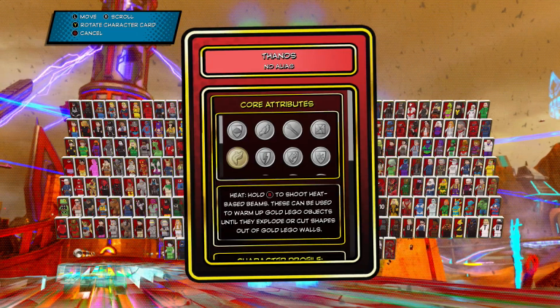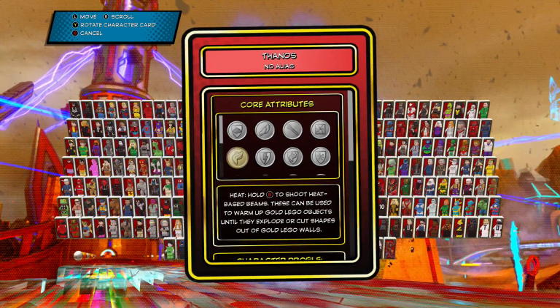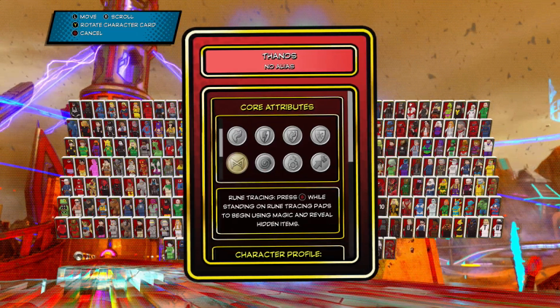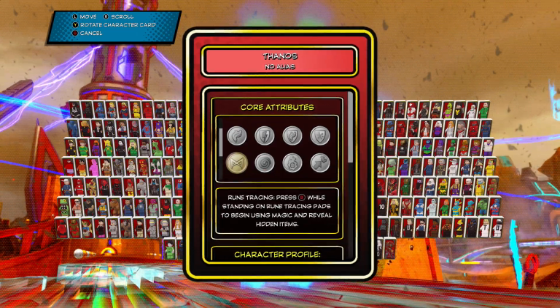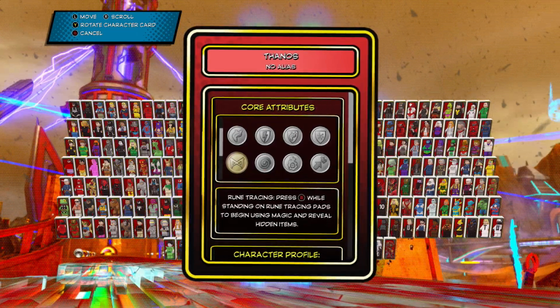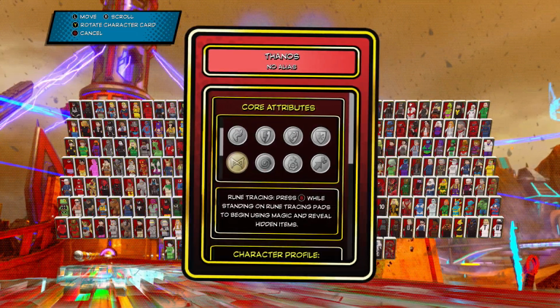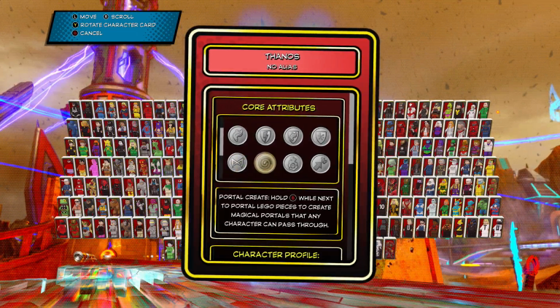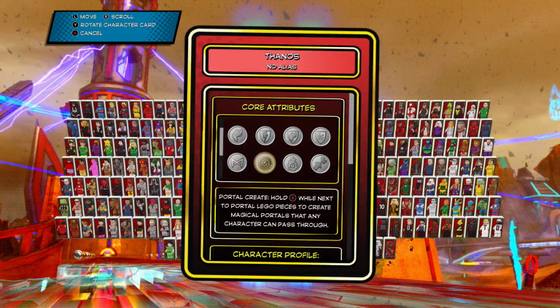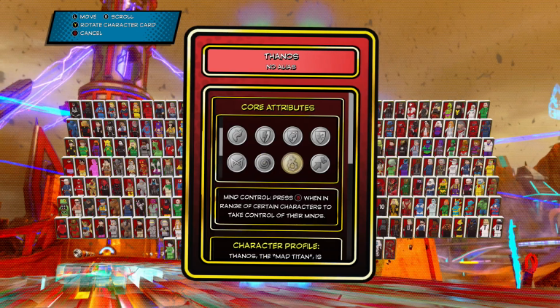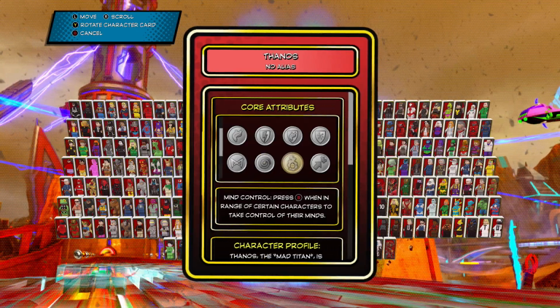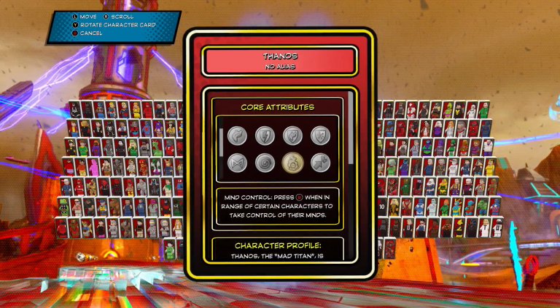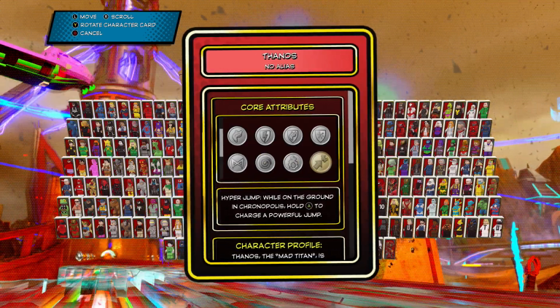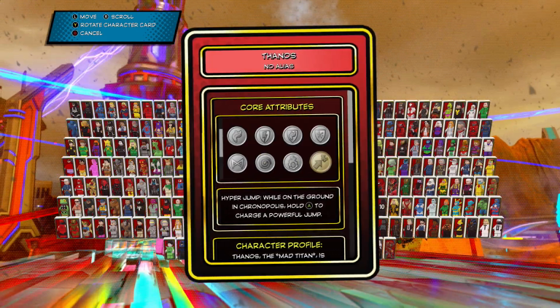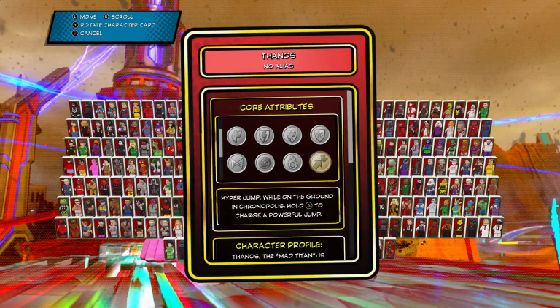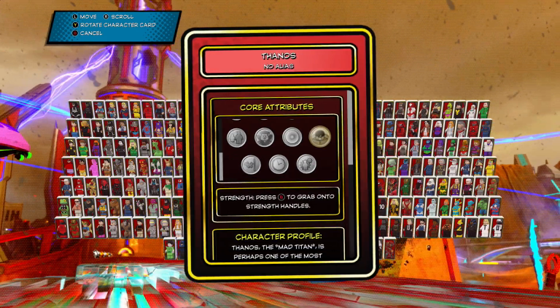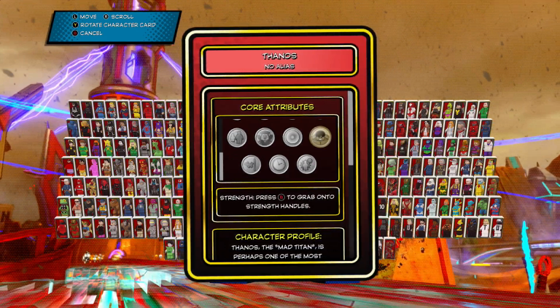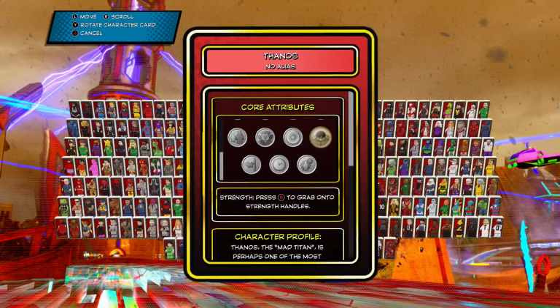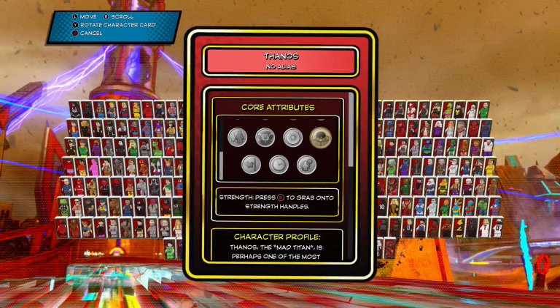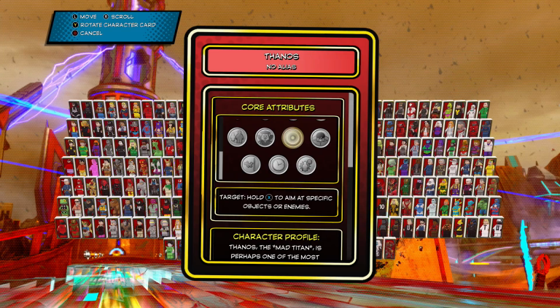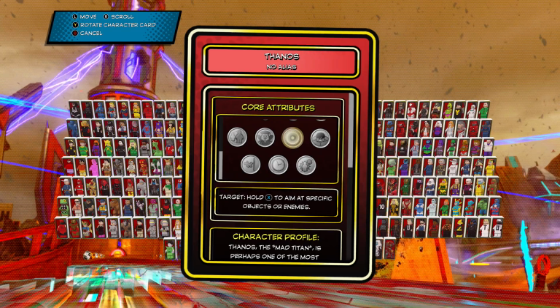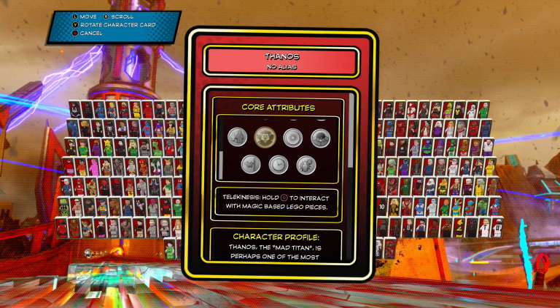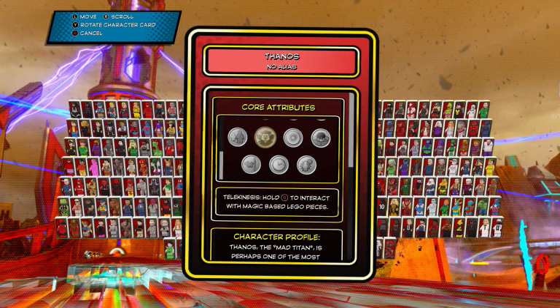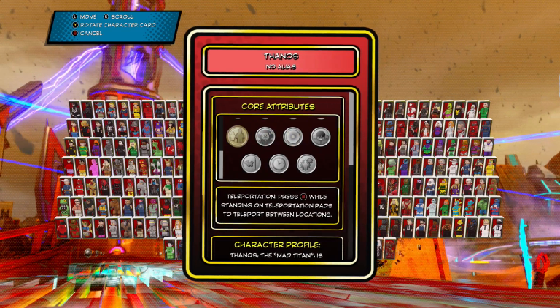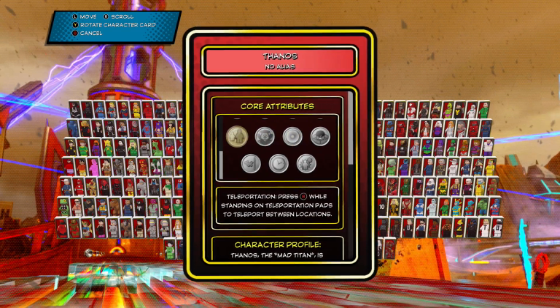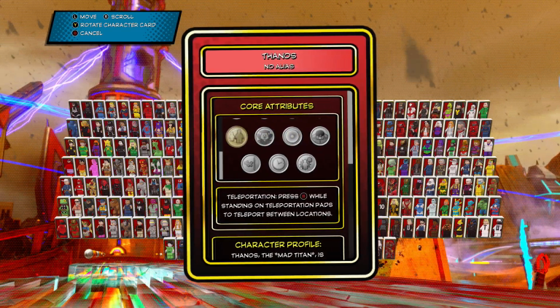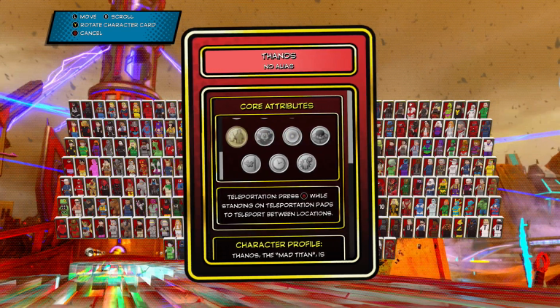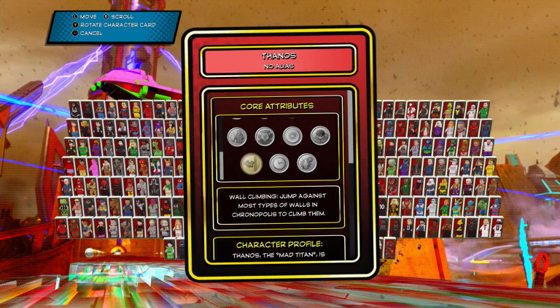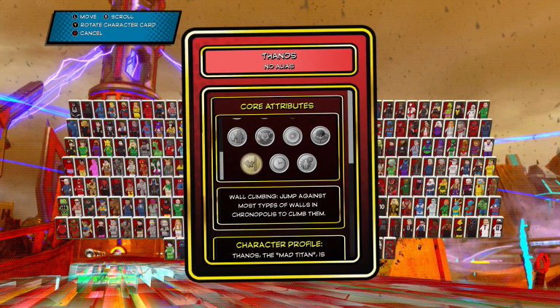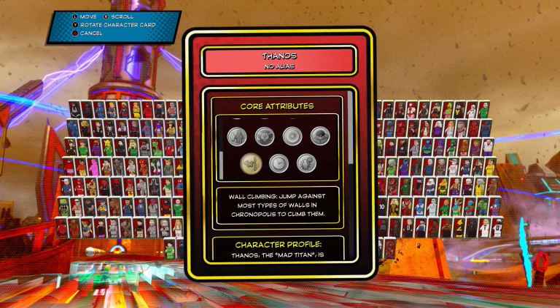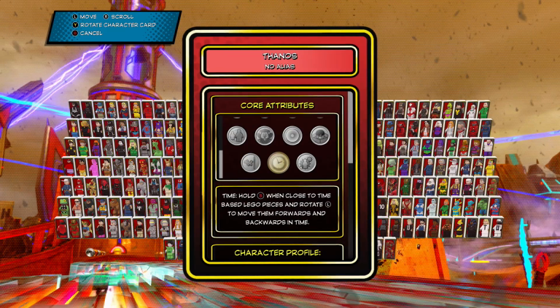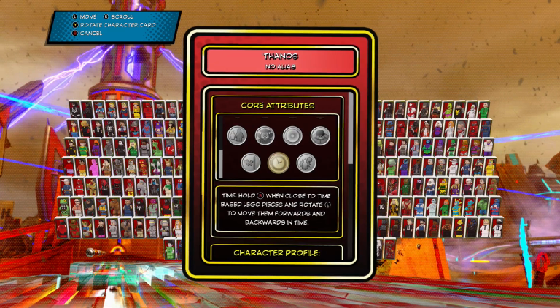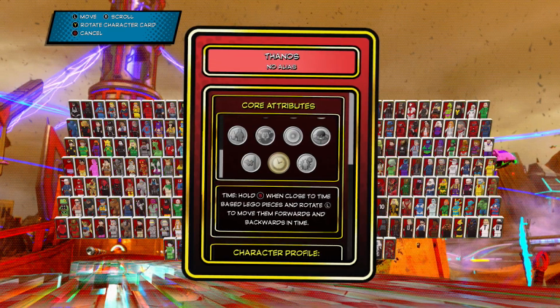Thanos — no alias. Look at that: toxic gas, flight, repair, smash, toxic goo, fire protection, electricity protection, heat, rune tracing, portal create, mind control, hyper jump, strength, target, telekinesis, teleportation, wall climbing — wow, I haven't tried that yet — time, quick teleport.